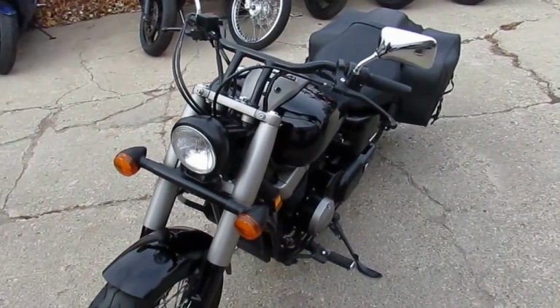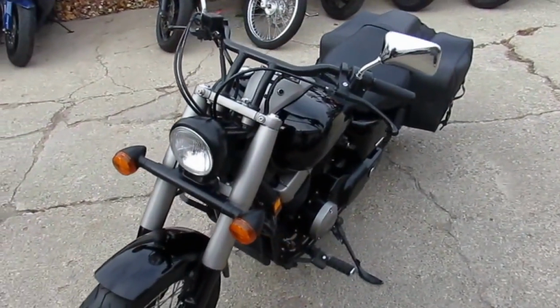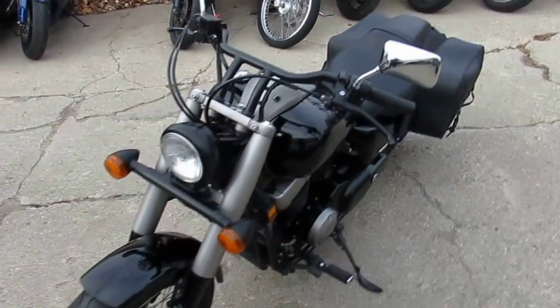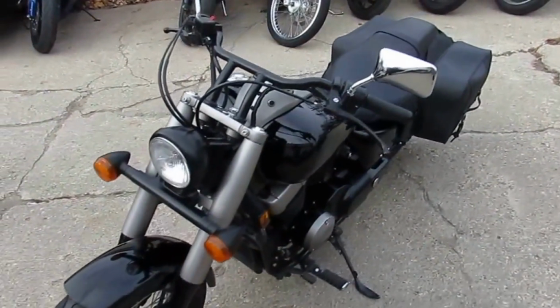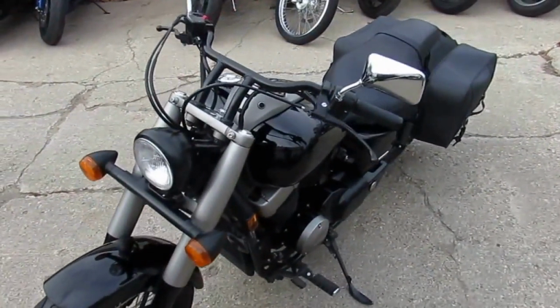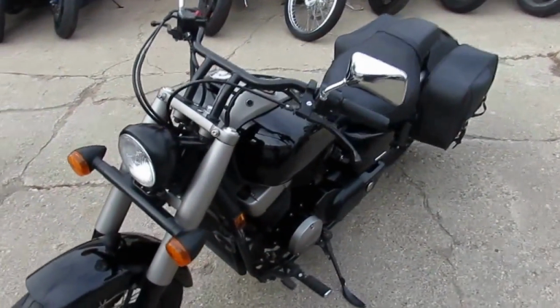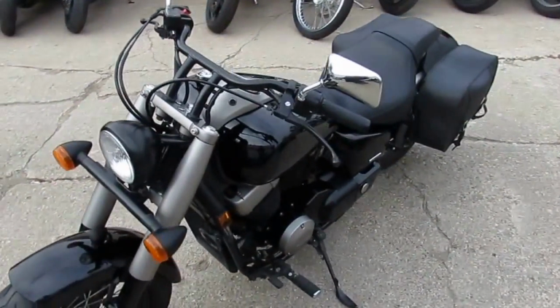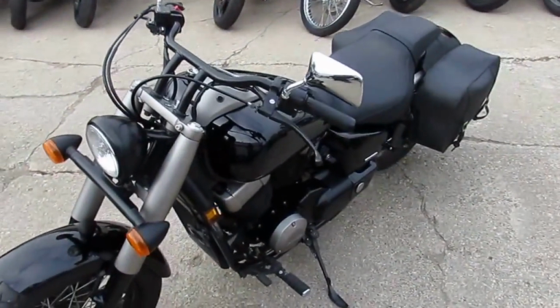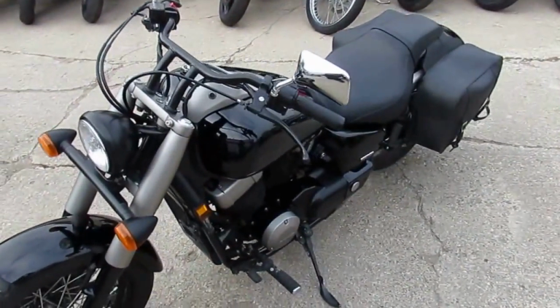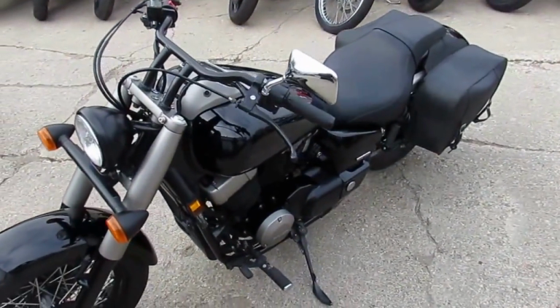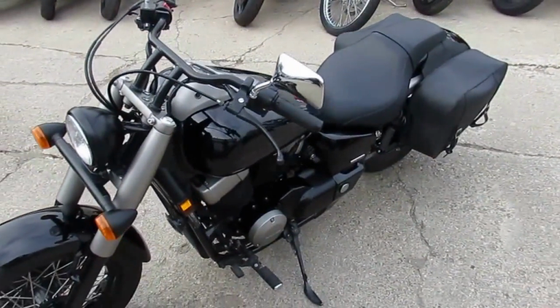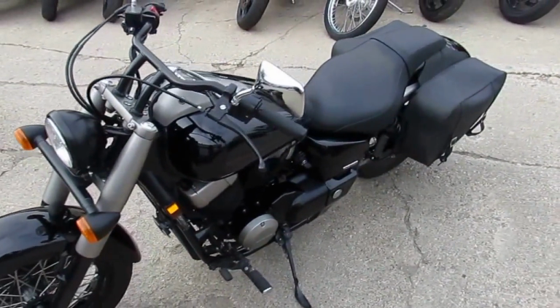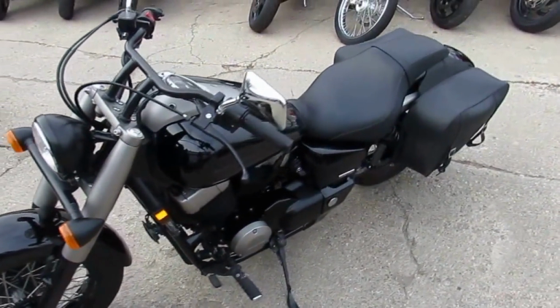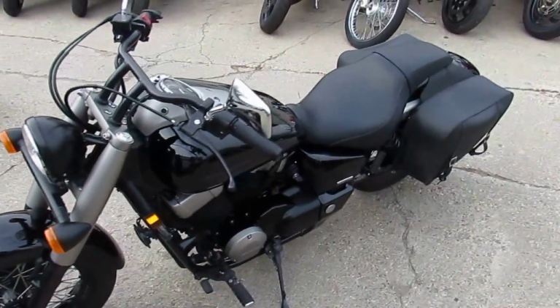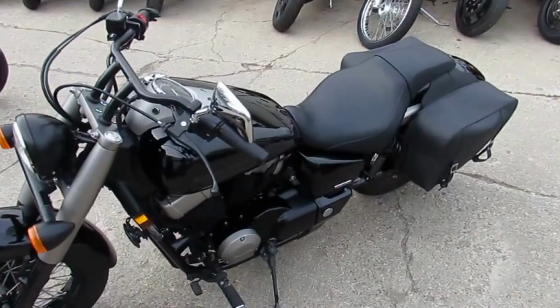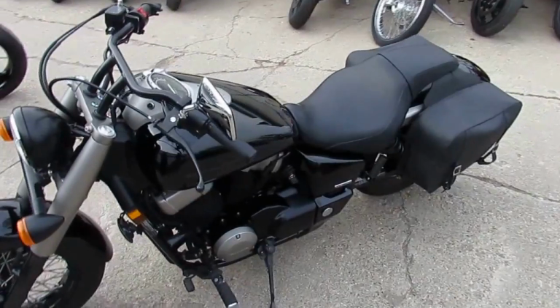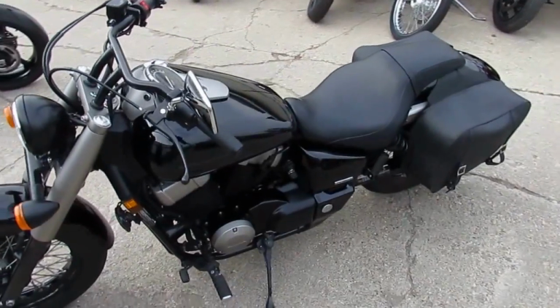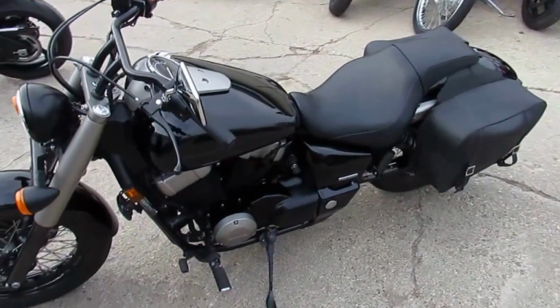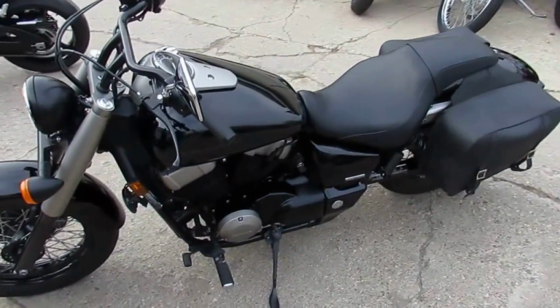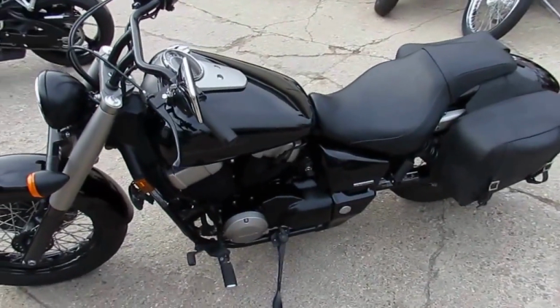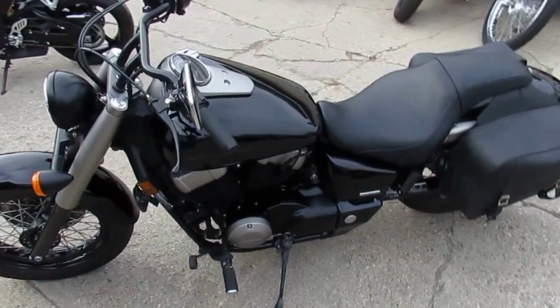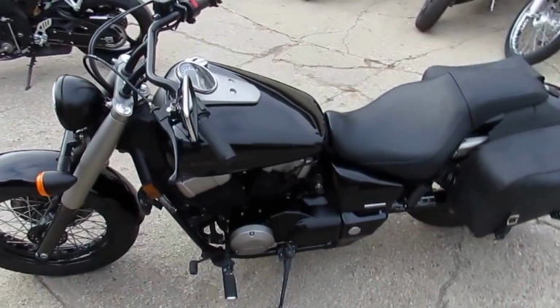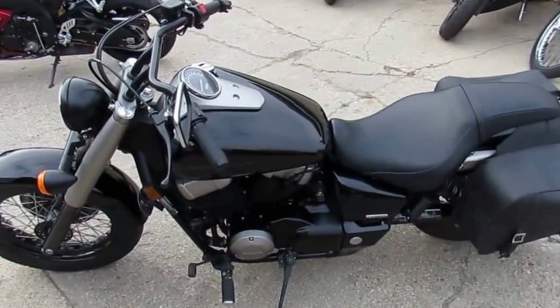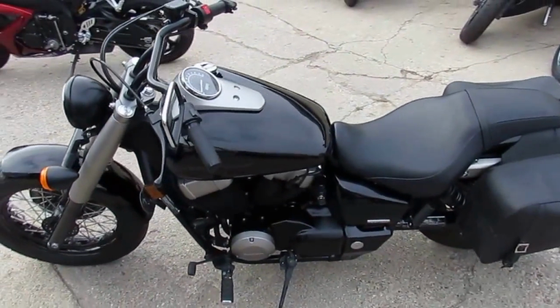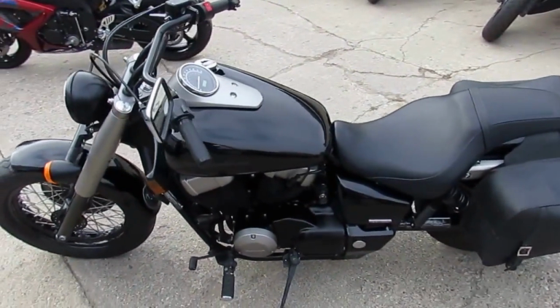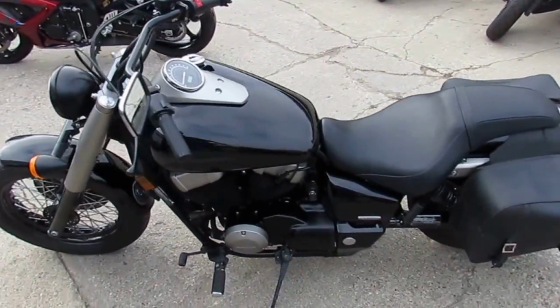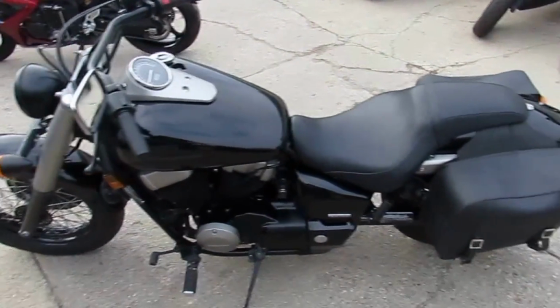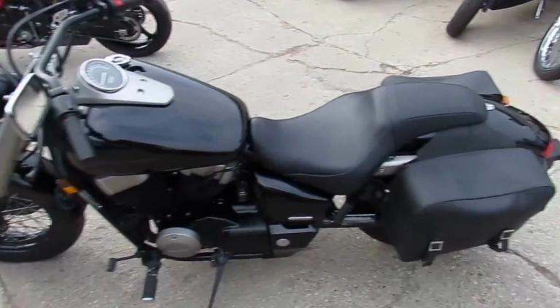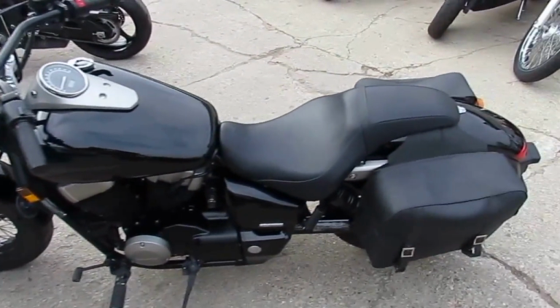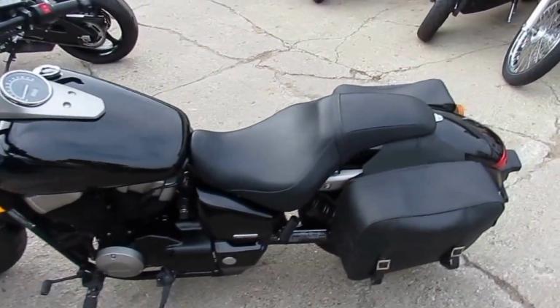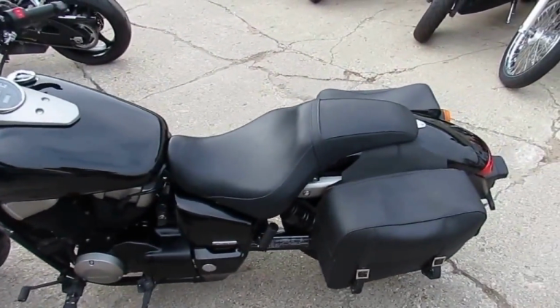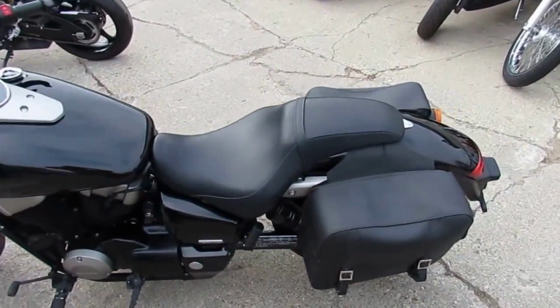Nice clean bike, includes saddlebags, advanced Heinz exhaust, adjustment service at an authorized Honda dealership, fluids changed, and ready for the open road.